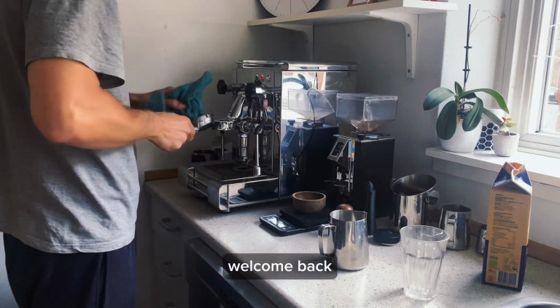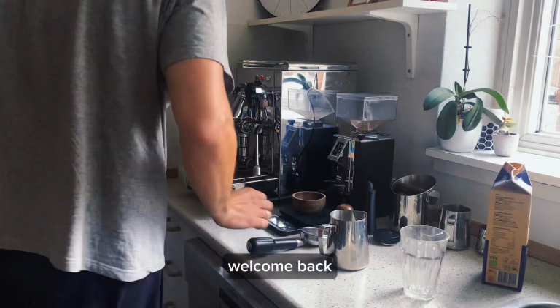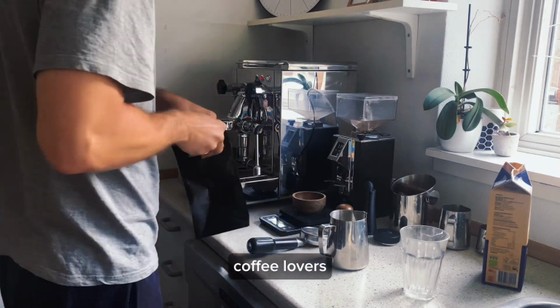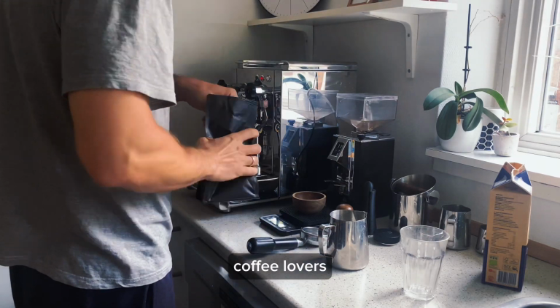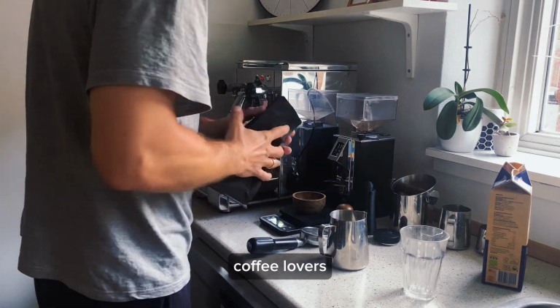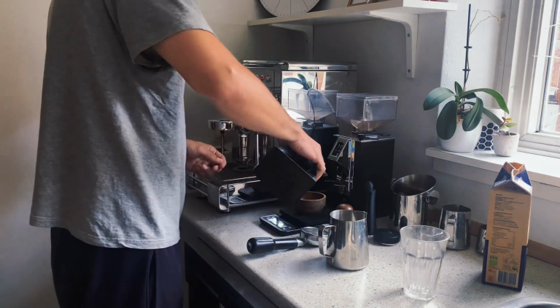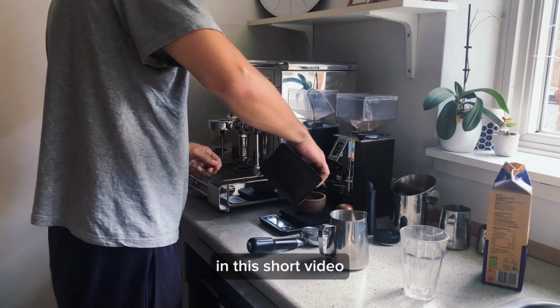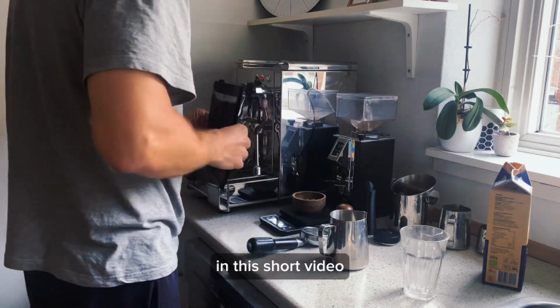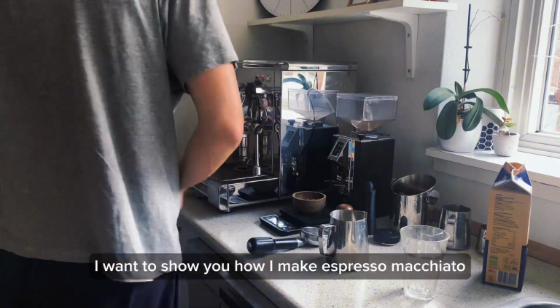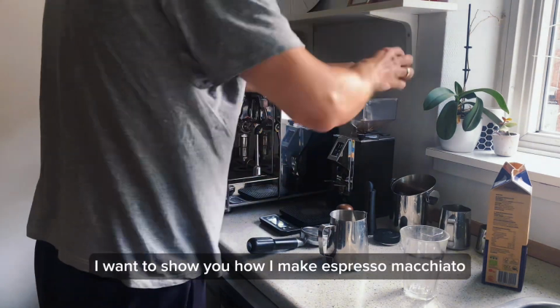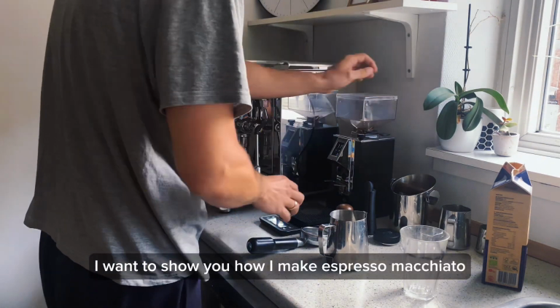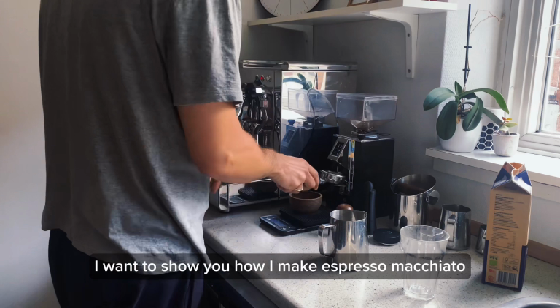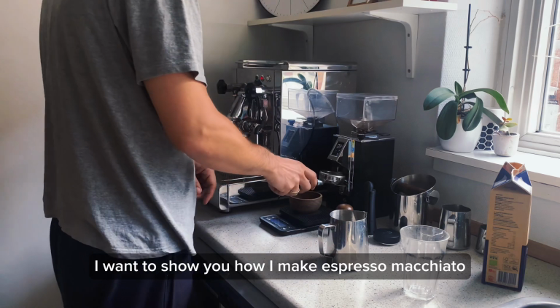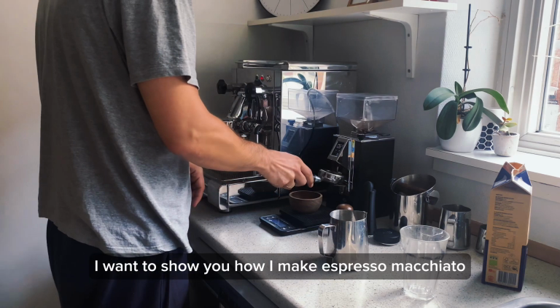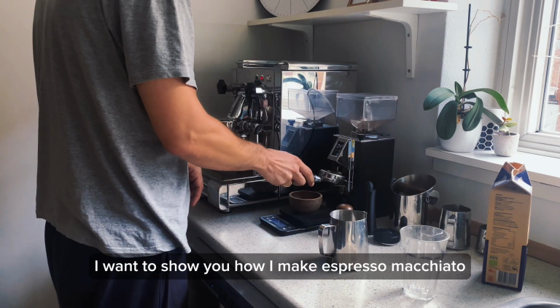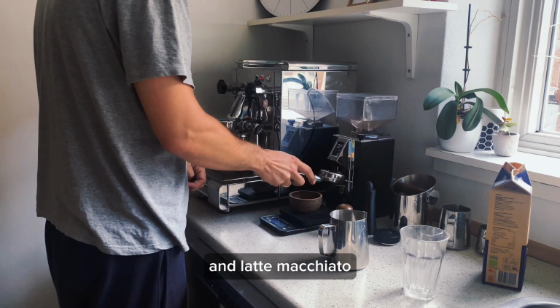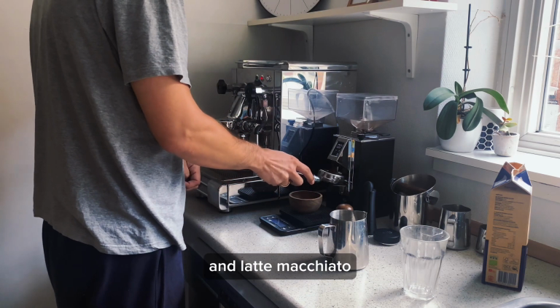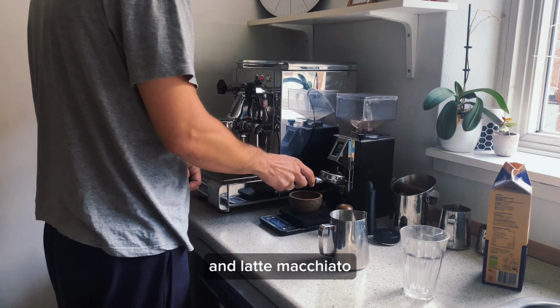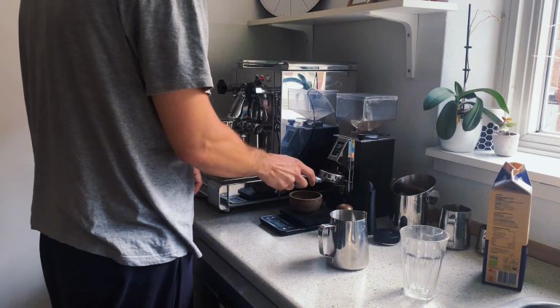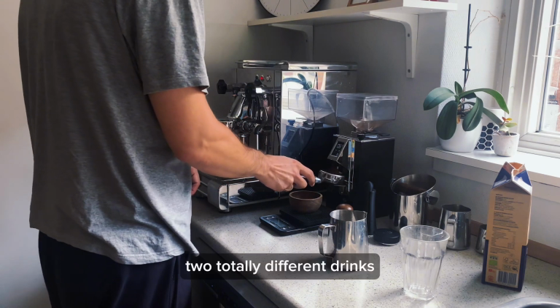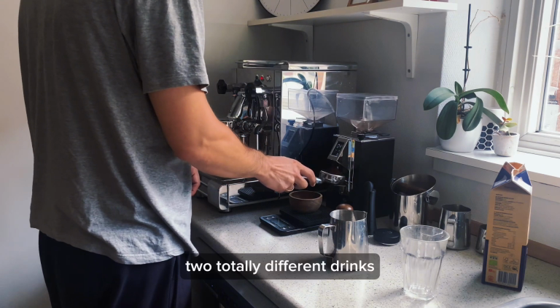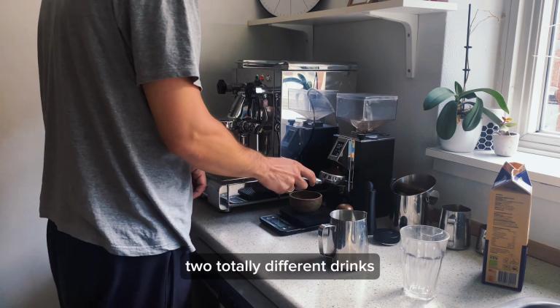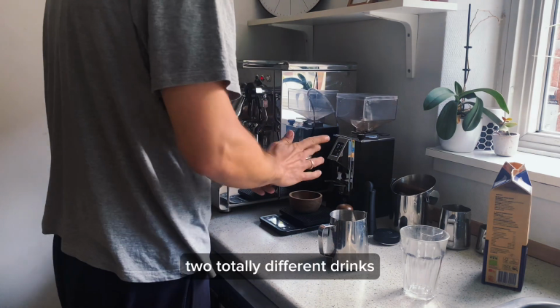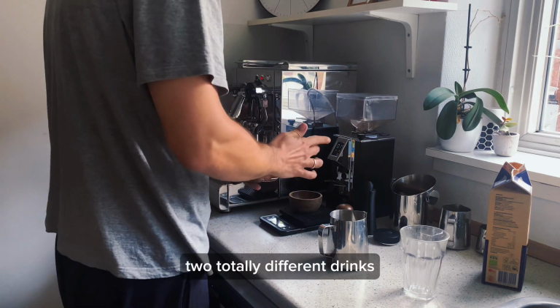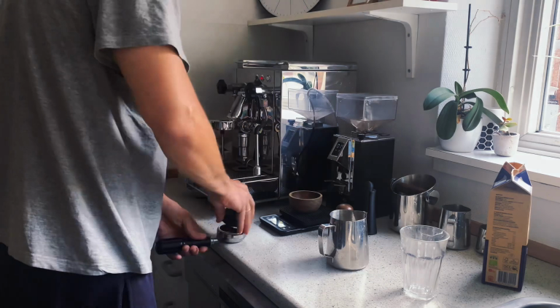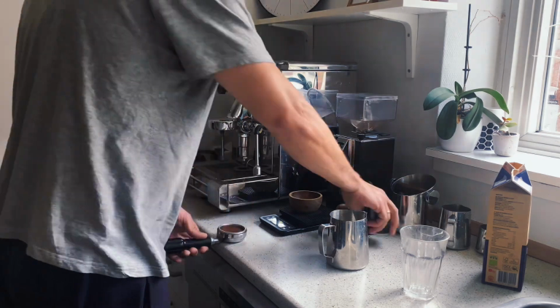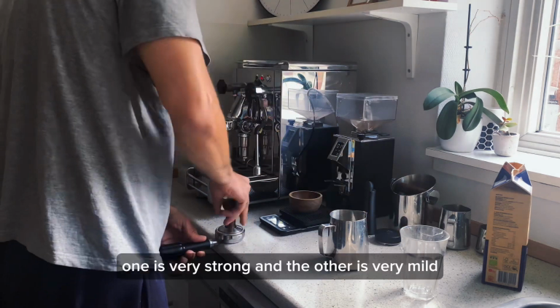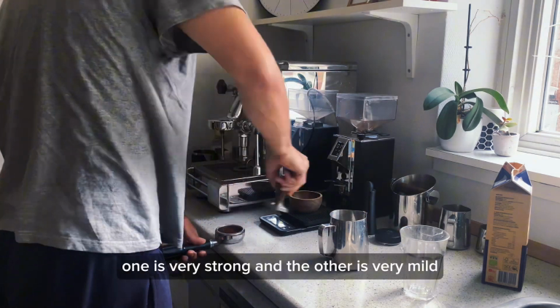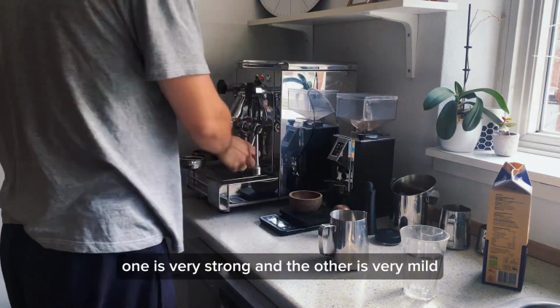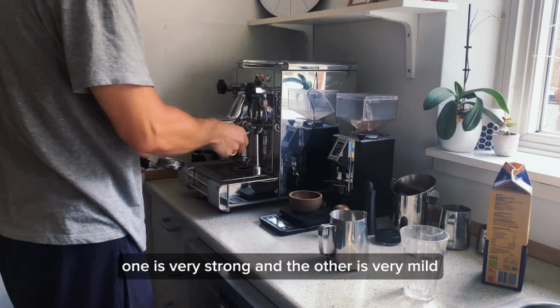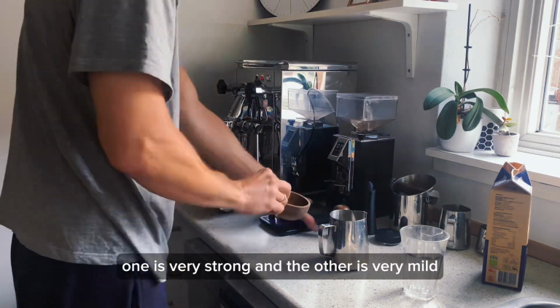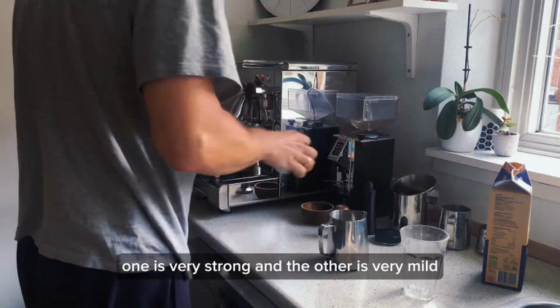Welcome back coffee lovers! In this short video I want to show you how I make espresso macchiato and latte macchiato. Two totally different drinks. One is very strong and the other is very mild.